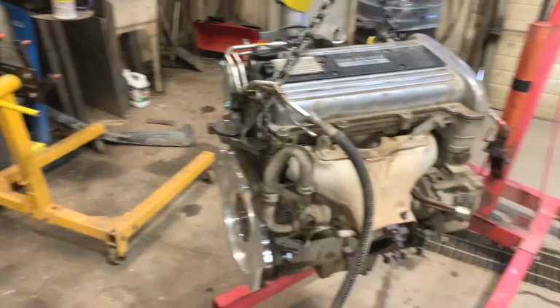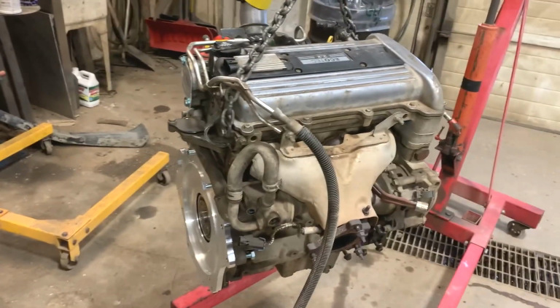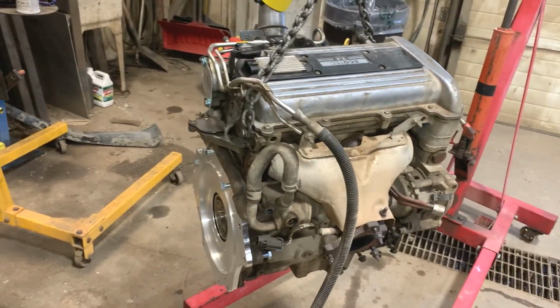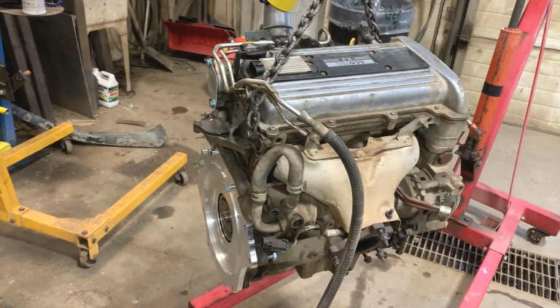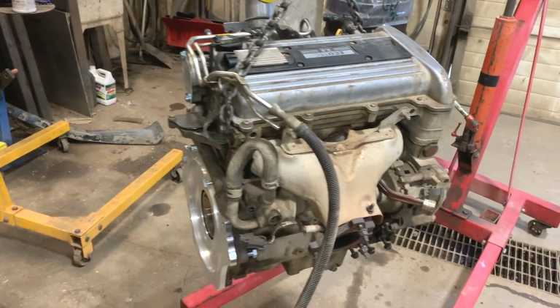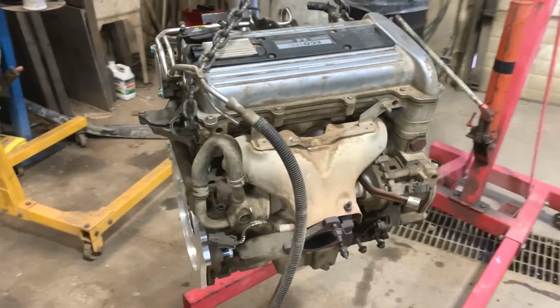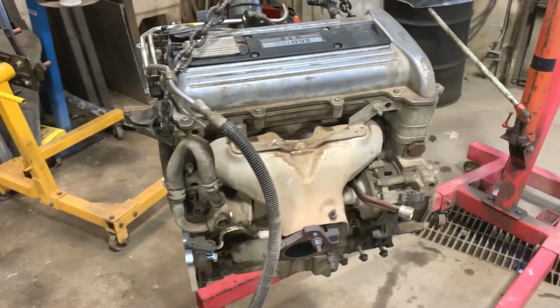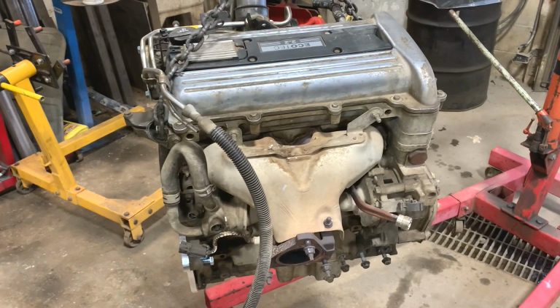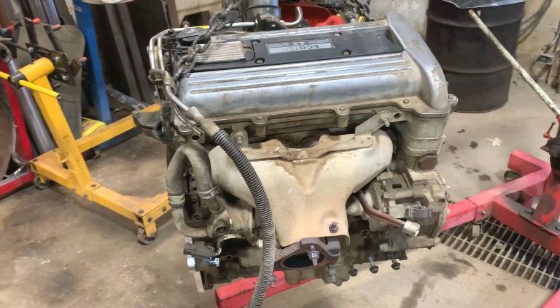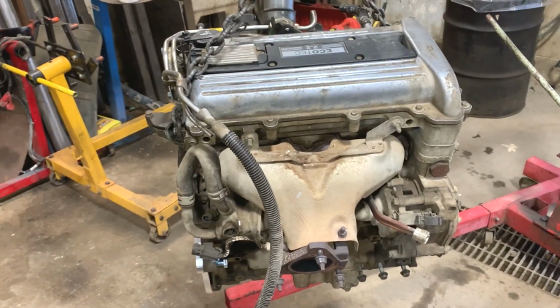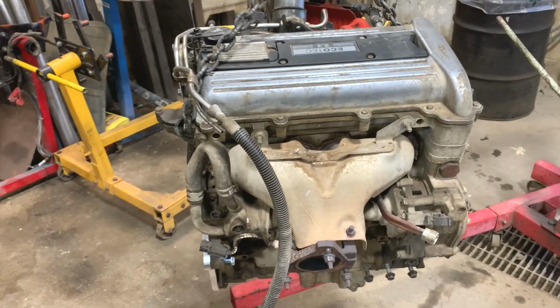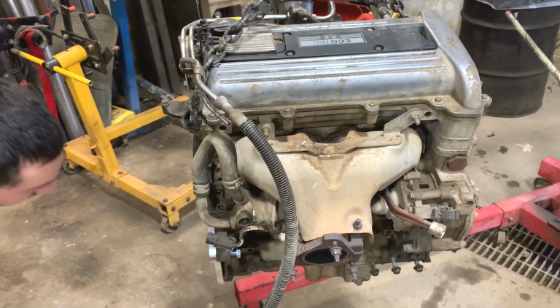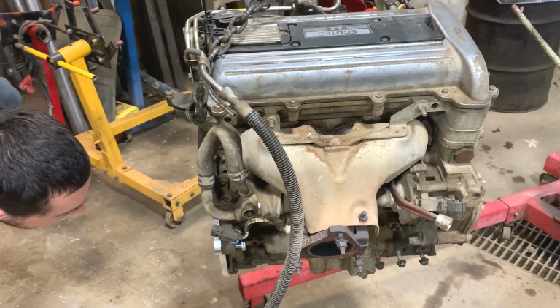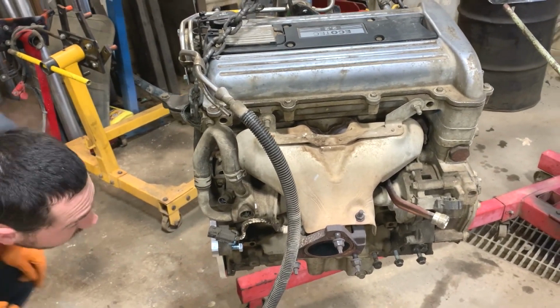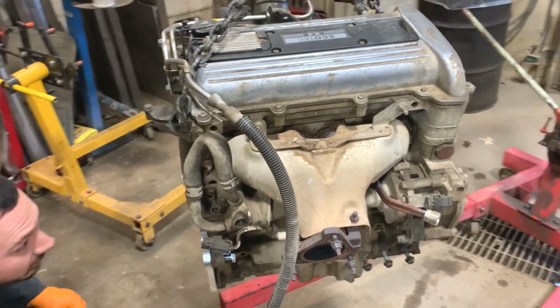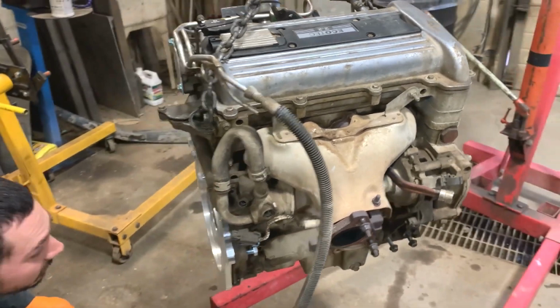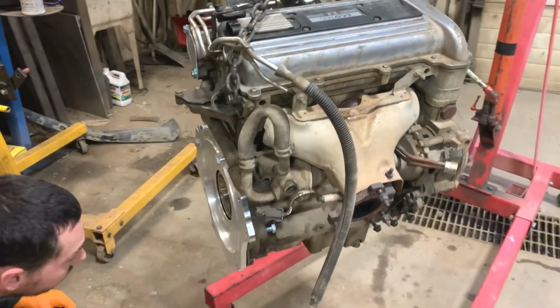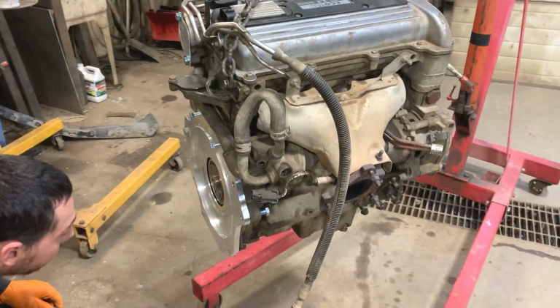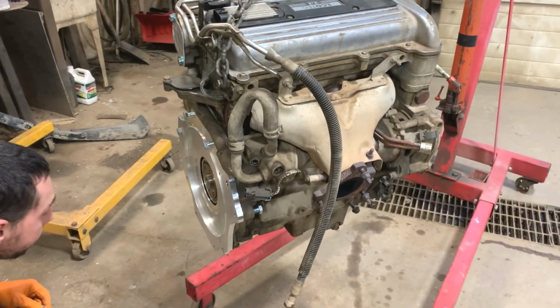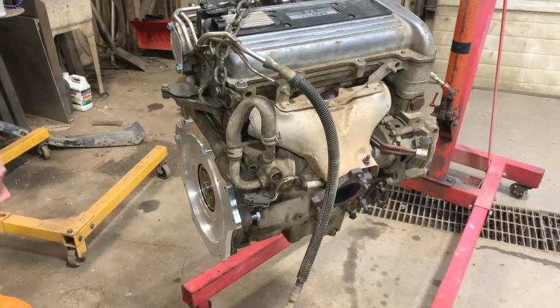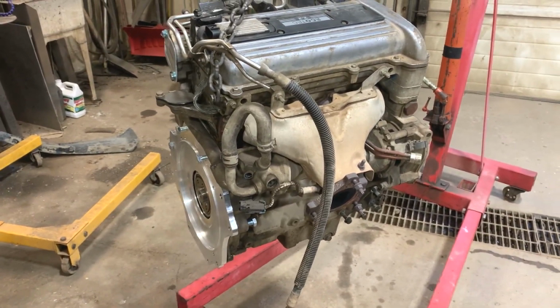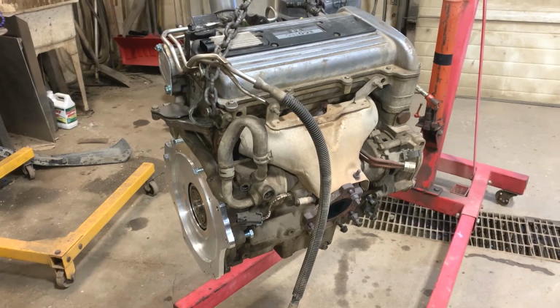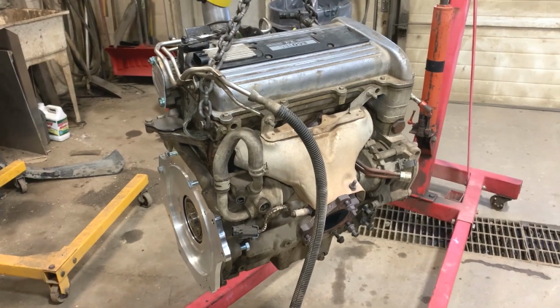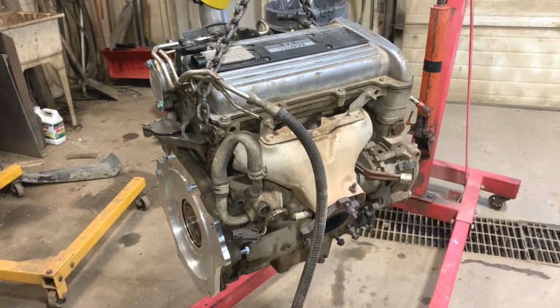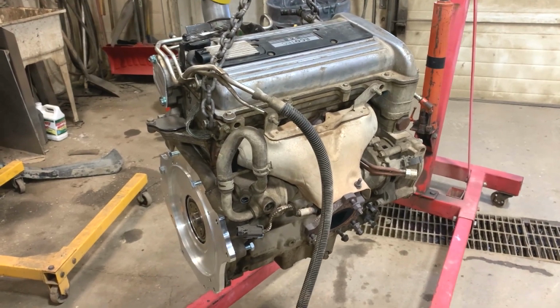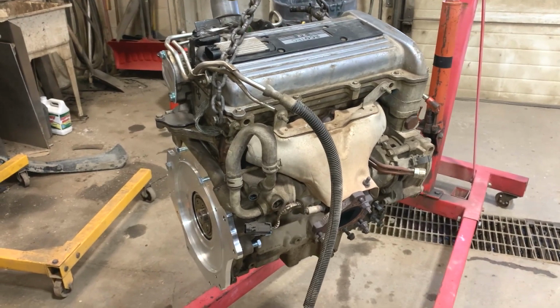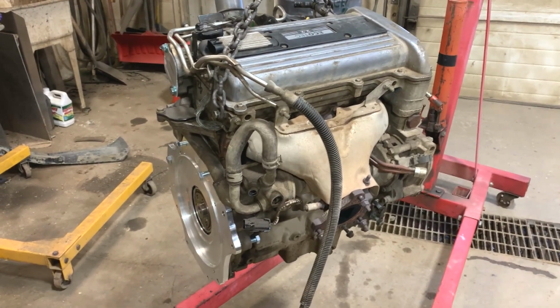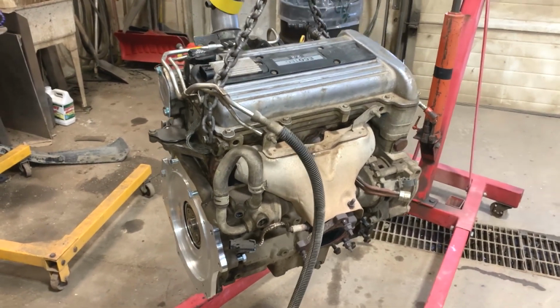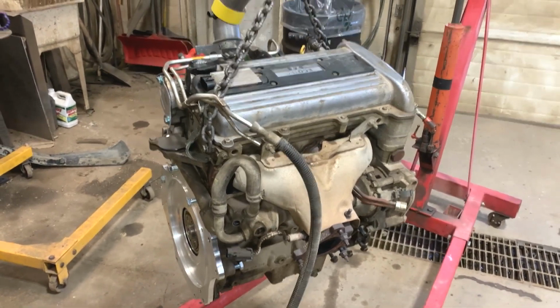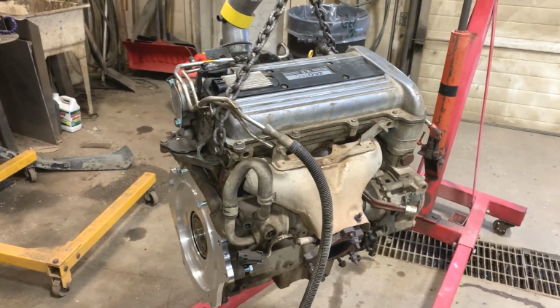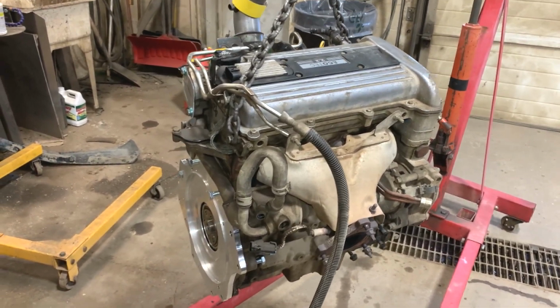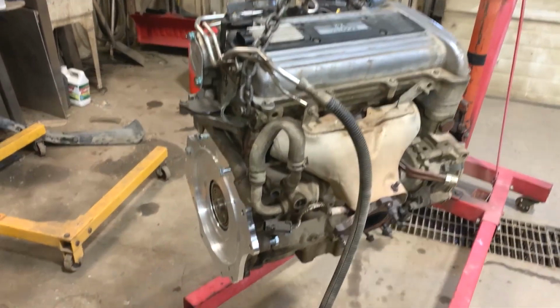We're going to install a 2003 2.2 liter Ecotec out of a Pontiac Grand Am. You might ask why — we don't care. We're doing it for the fun. This should be a fantastic little build, about 60 to 70 more horsepower bone stock, with a complete fuel injection tuning system.